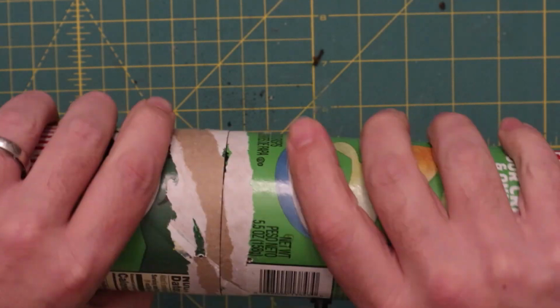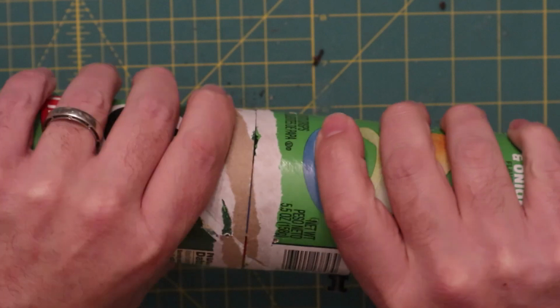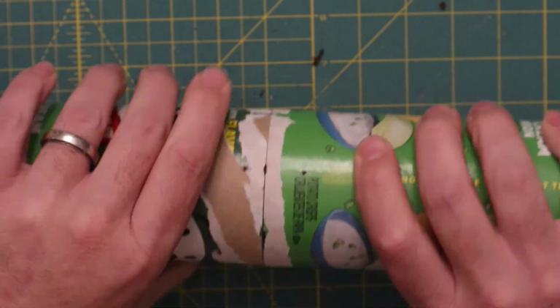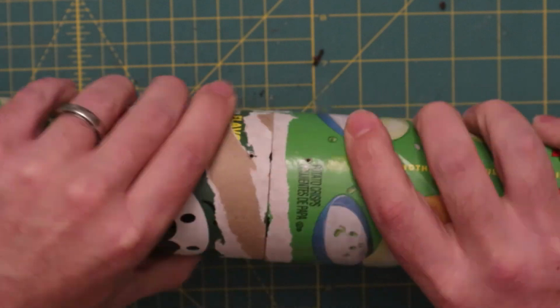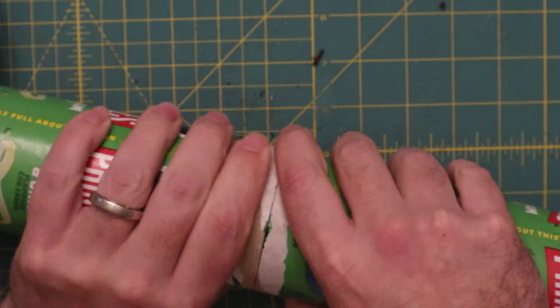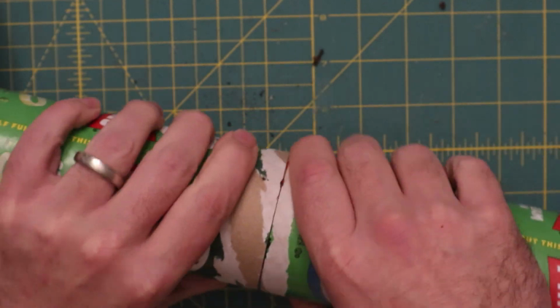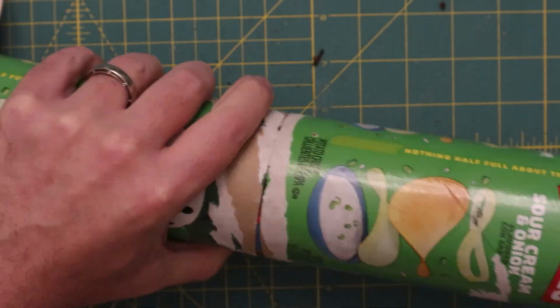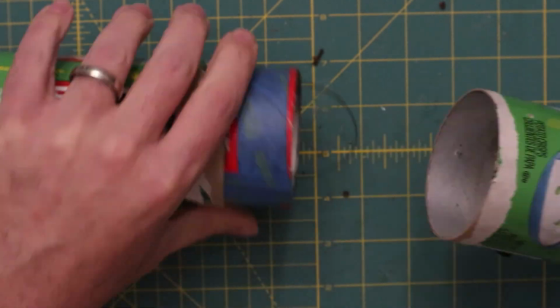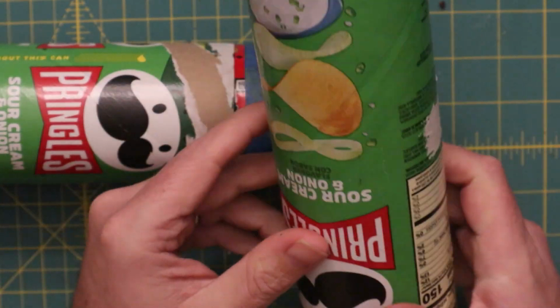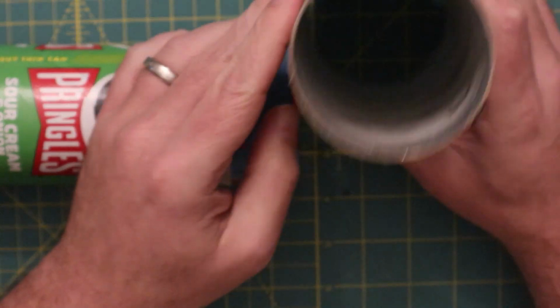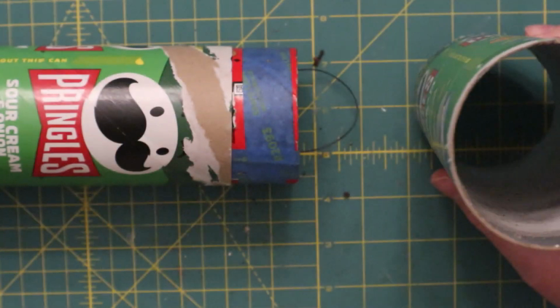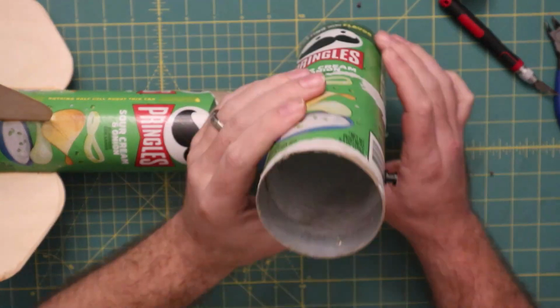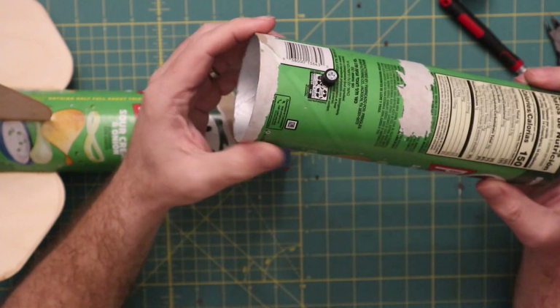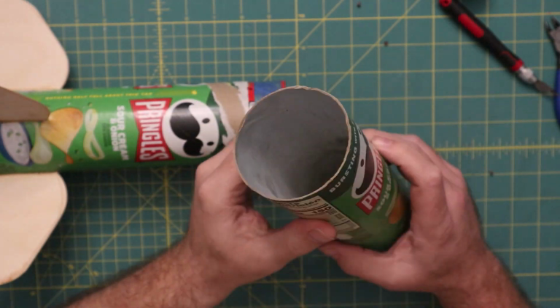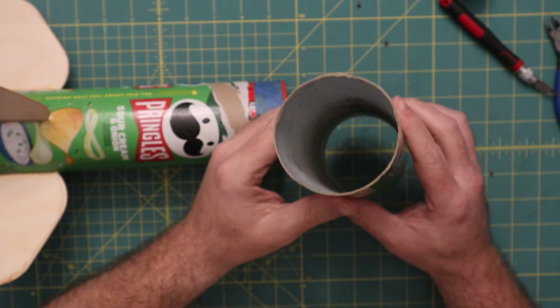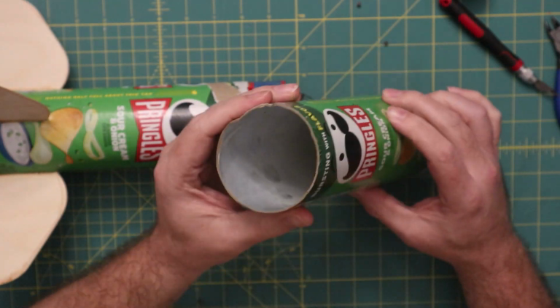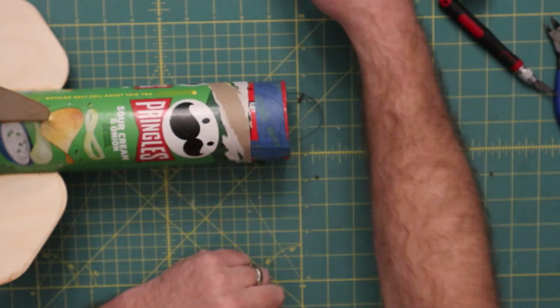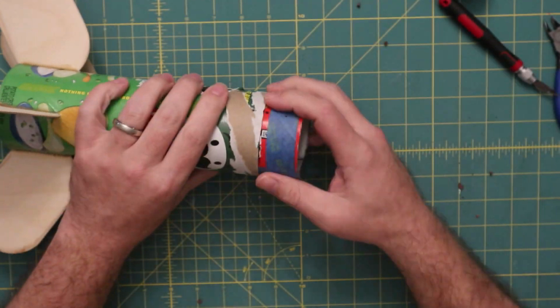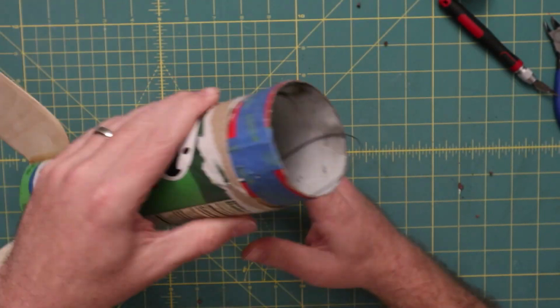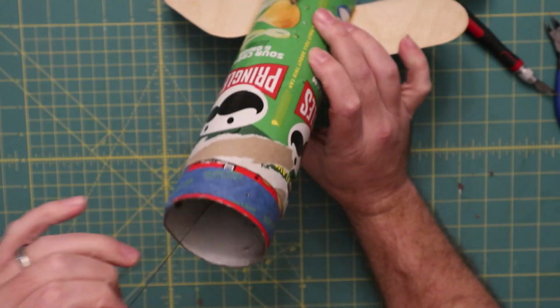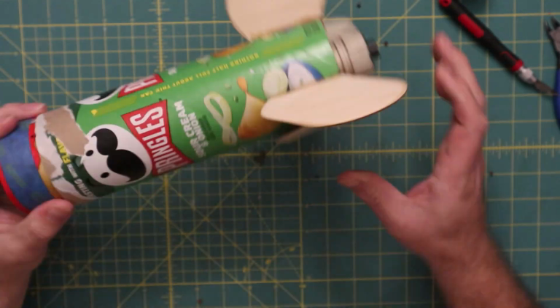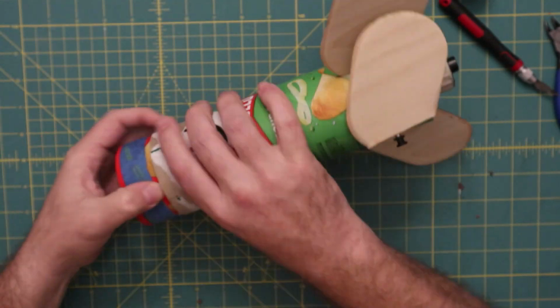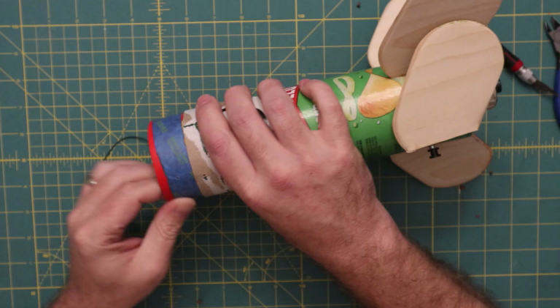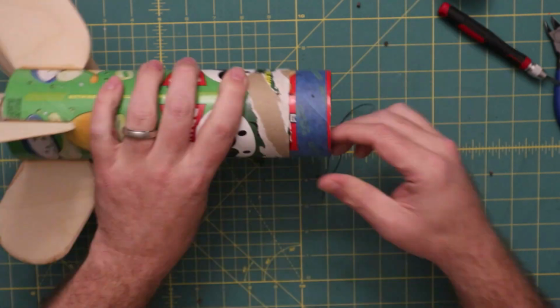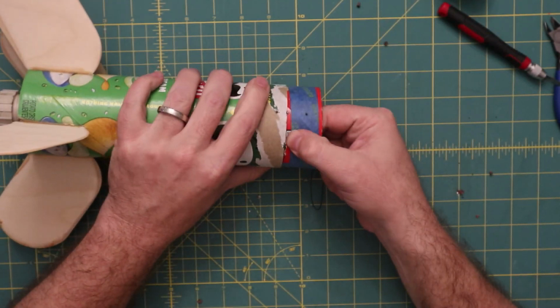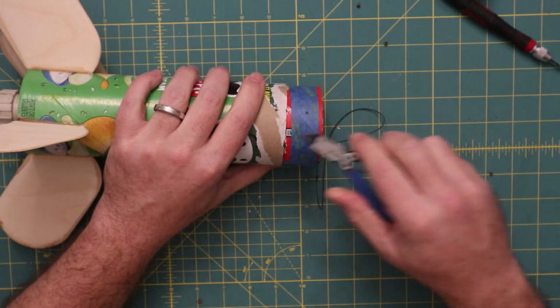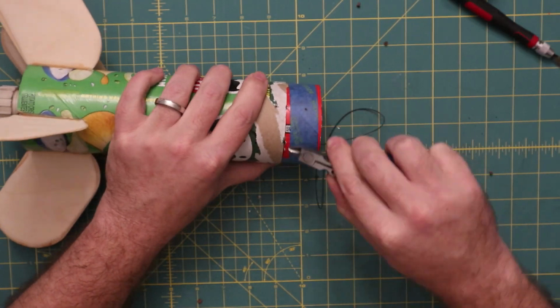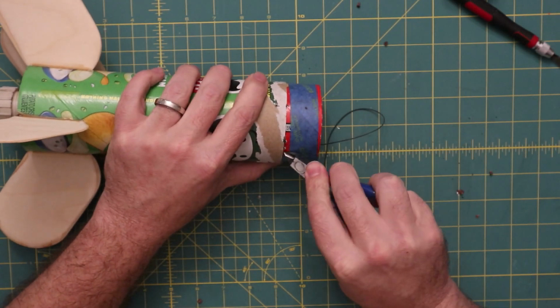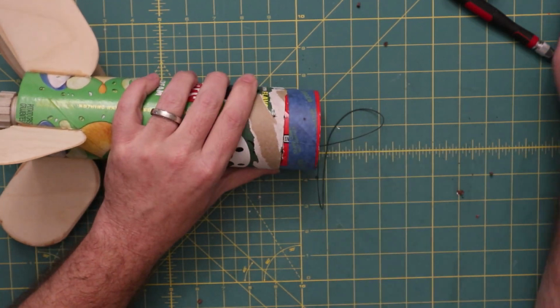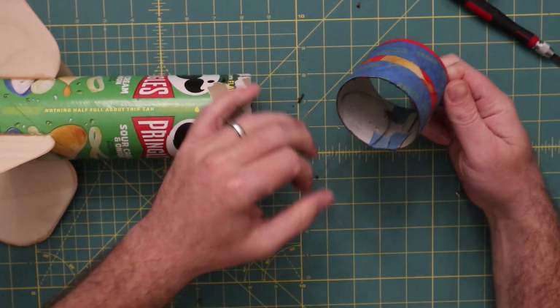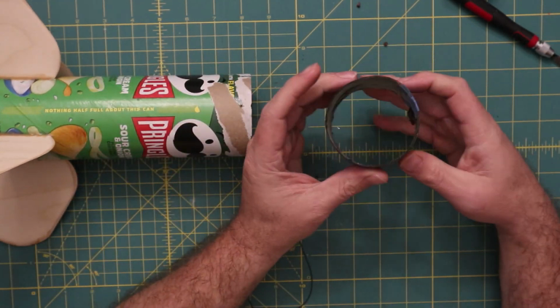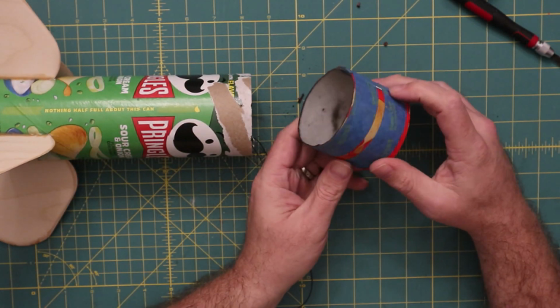The Pringles cans themselves actually held up remarkably well for taking two falls without an open parachute — or one without a parachute at all — so I can recommend those. The foiling in the middle also seems to have held up pretty well against the heat.